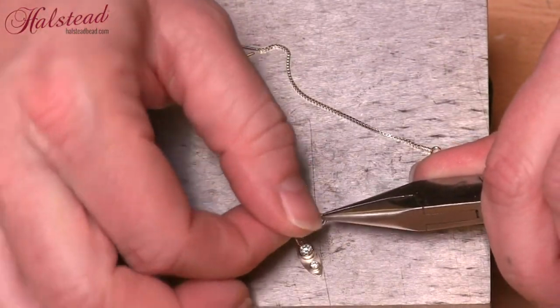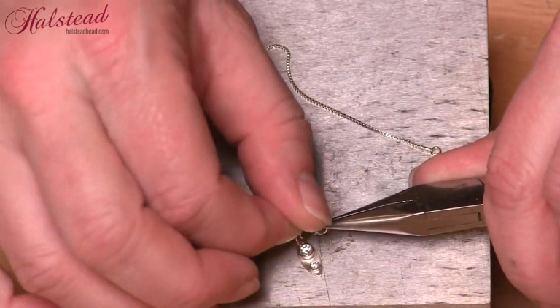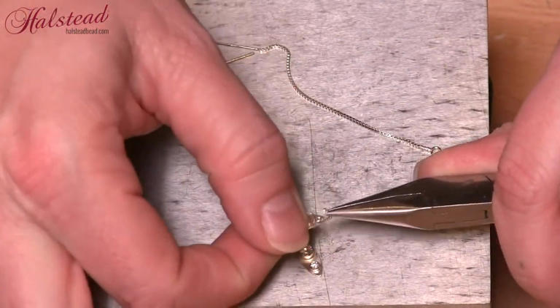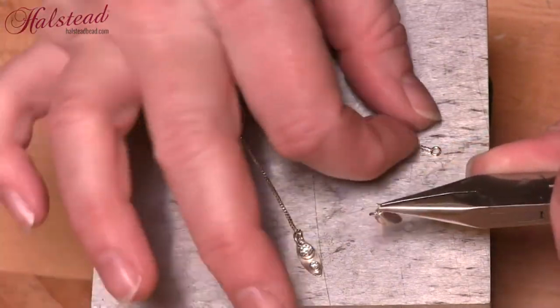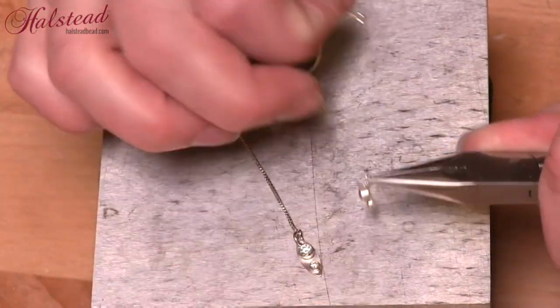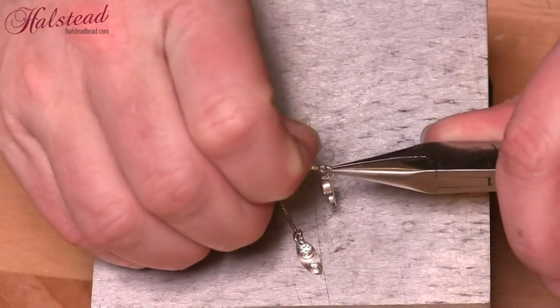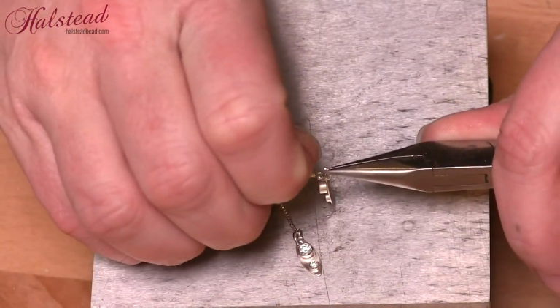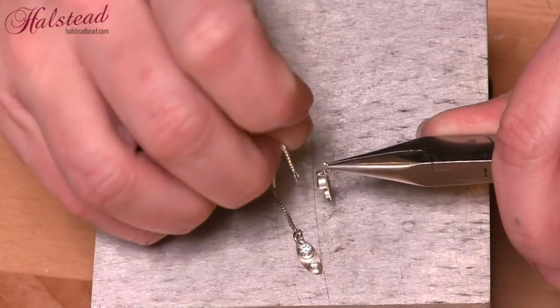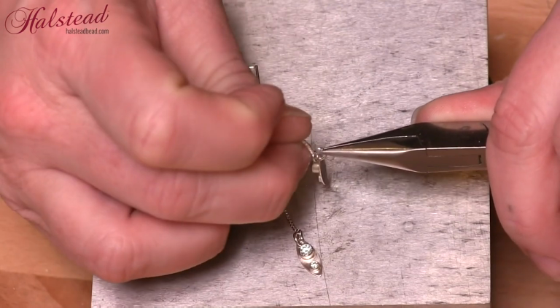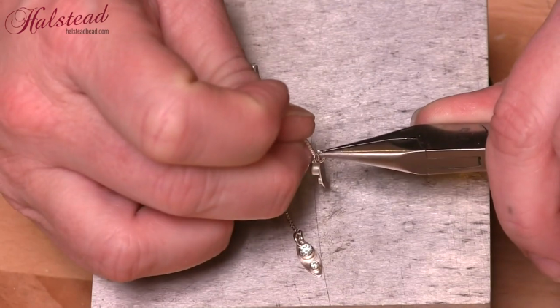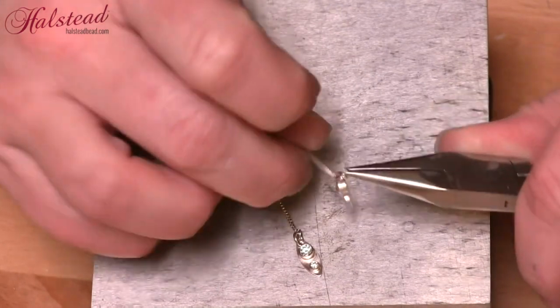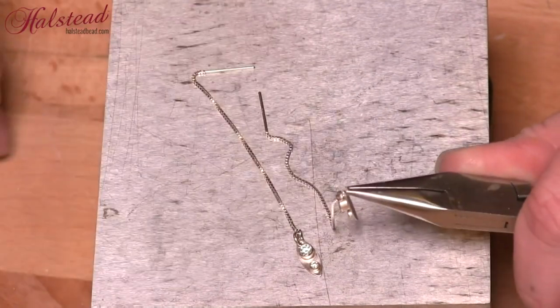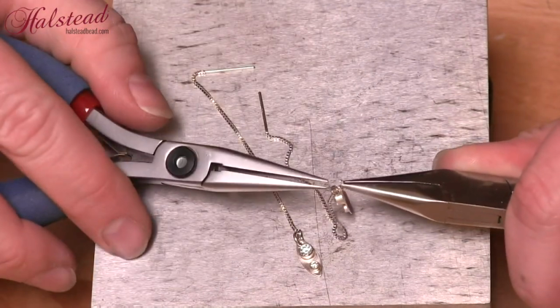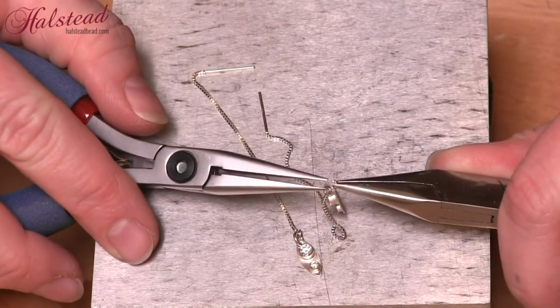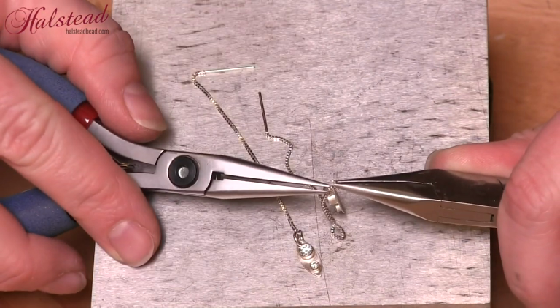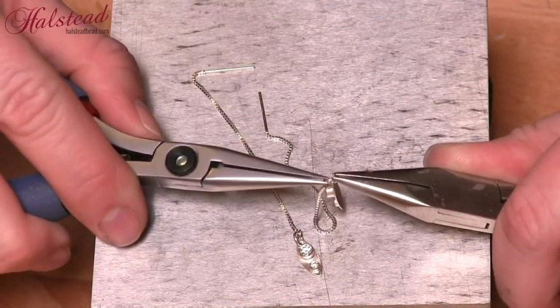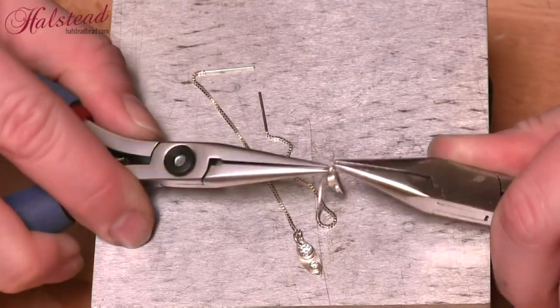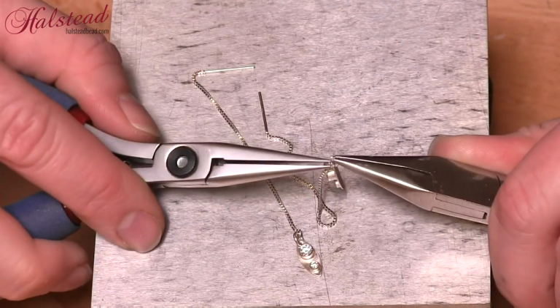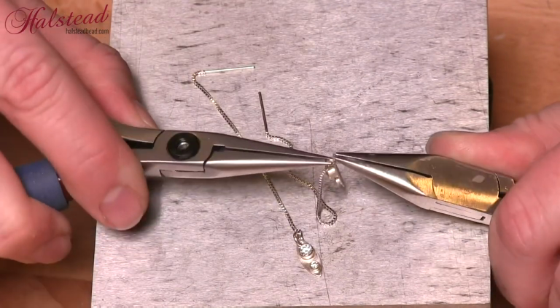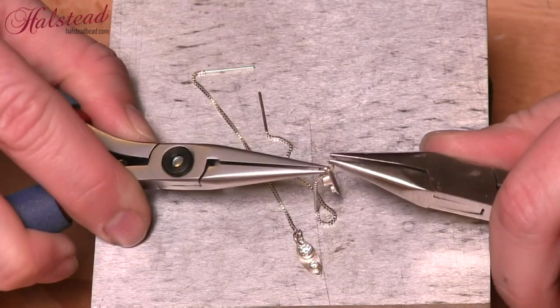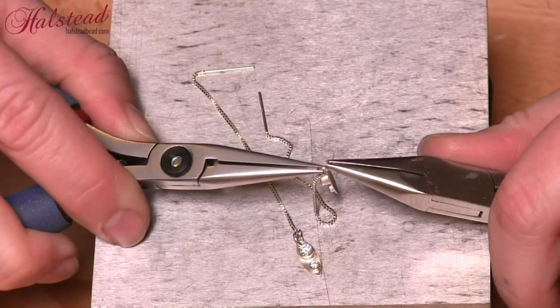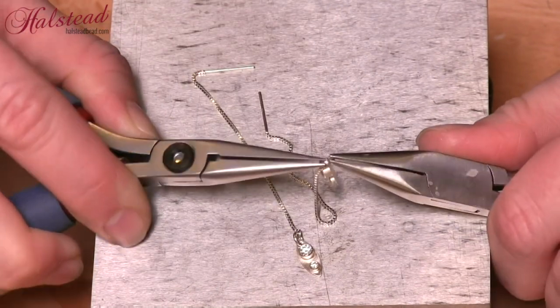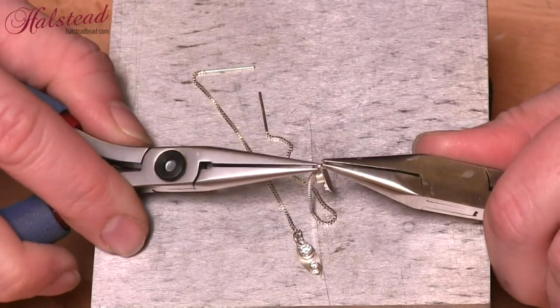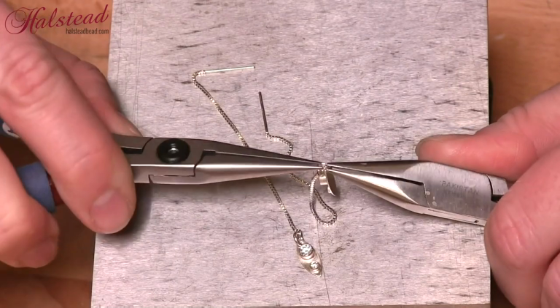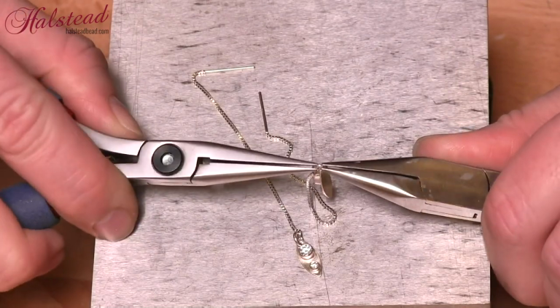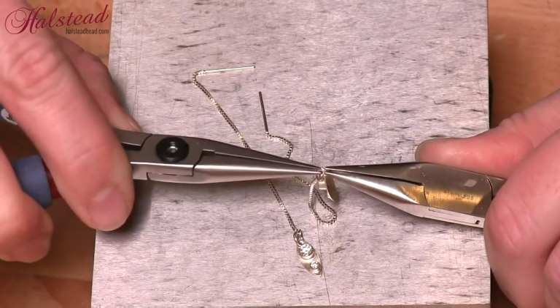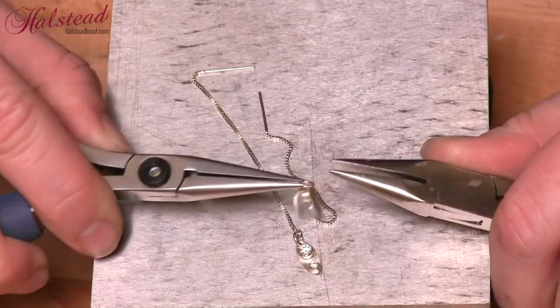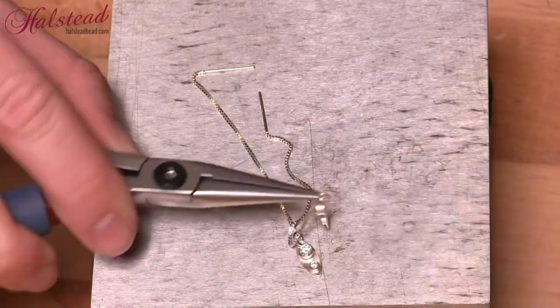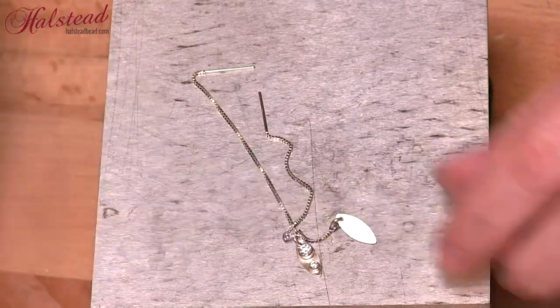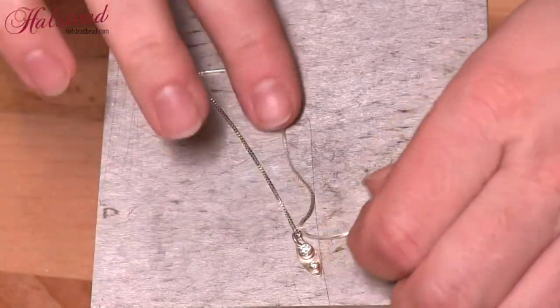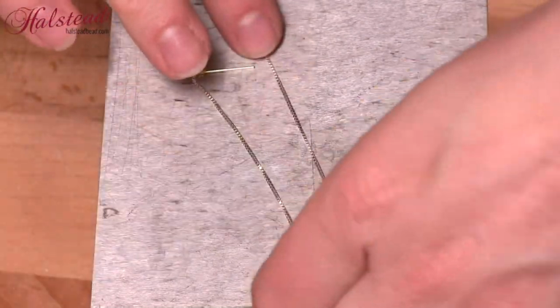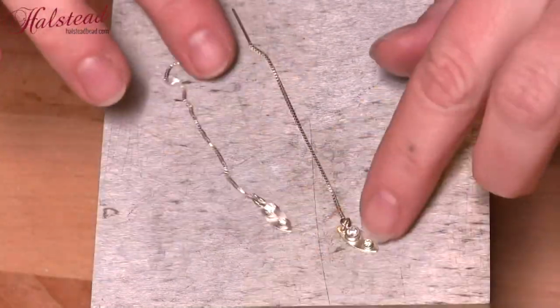Now we're going to repeat for the other side. Again twist it open, put on the drop, and apply the chain. And now we are finished with our first pair of threader earrings.